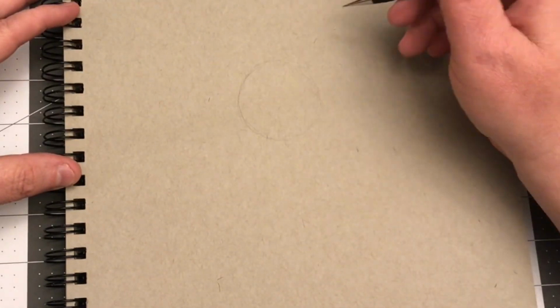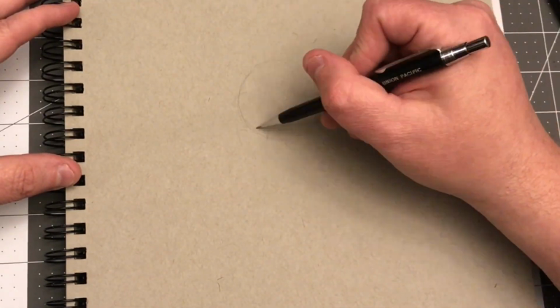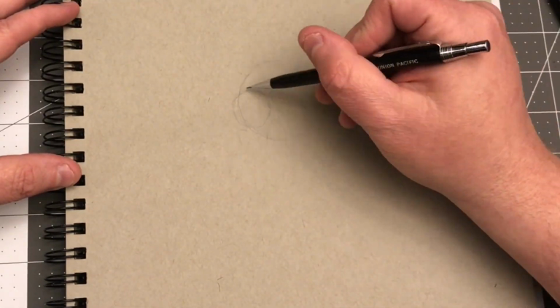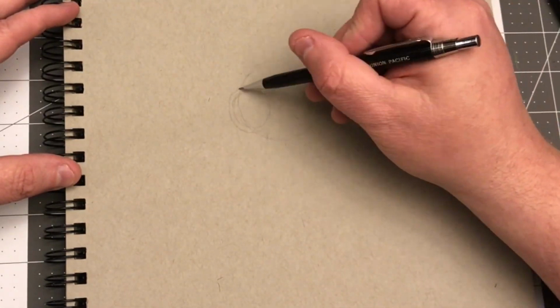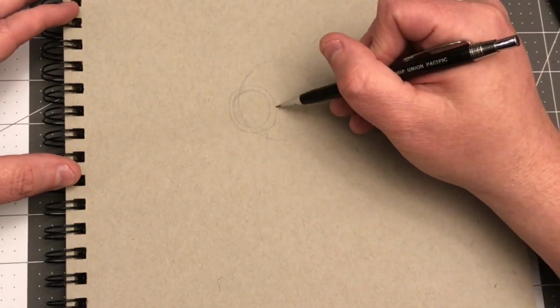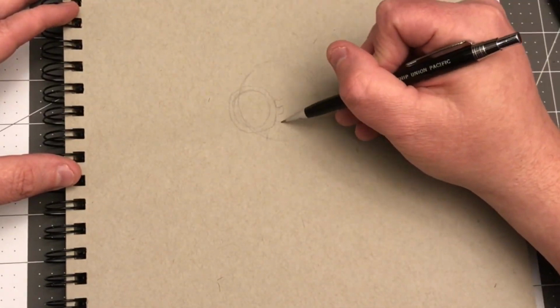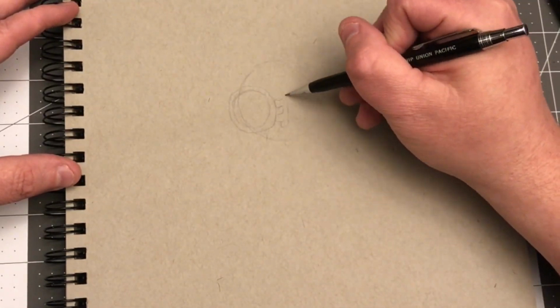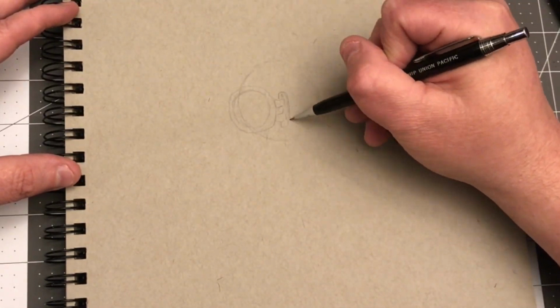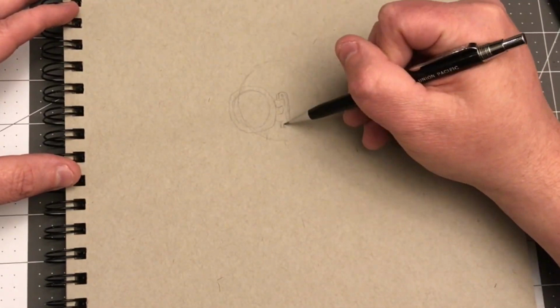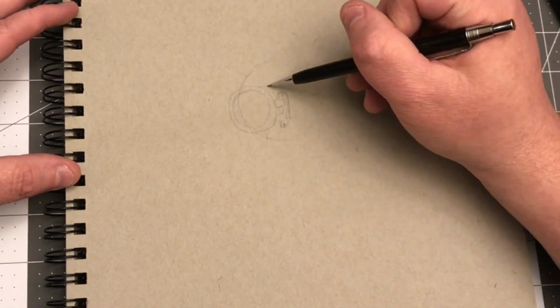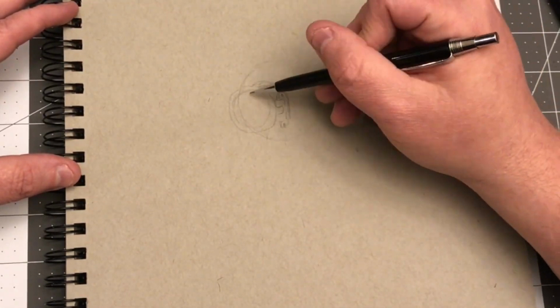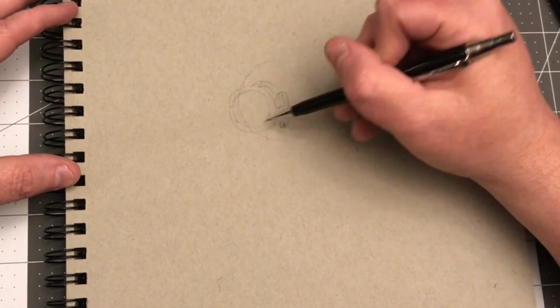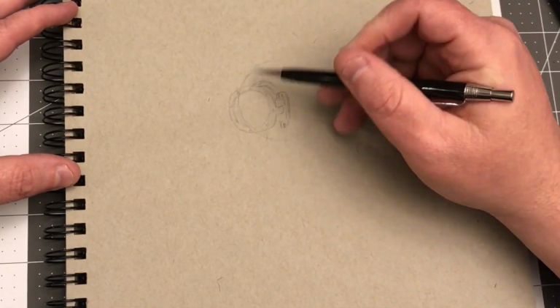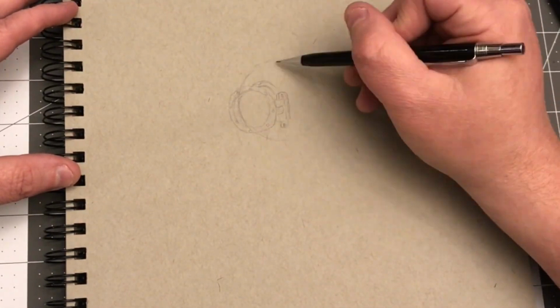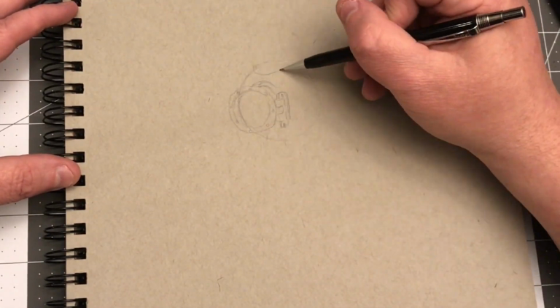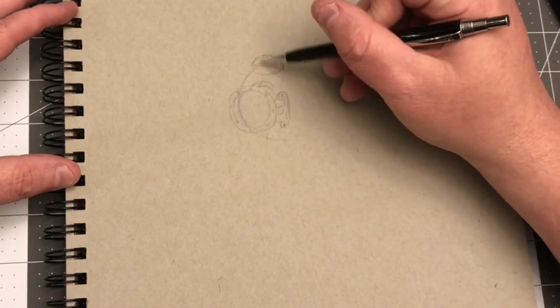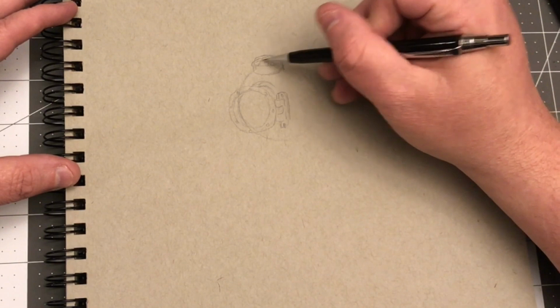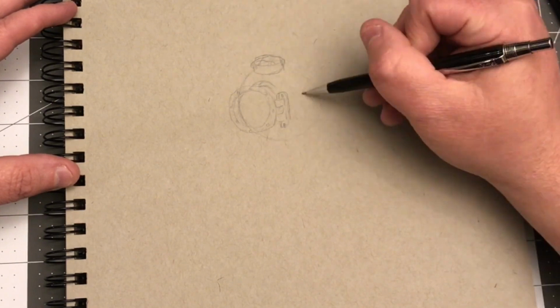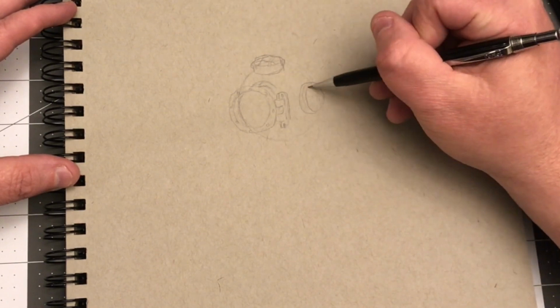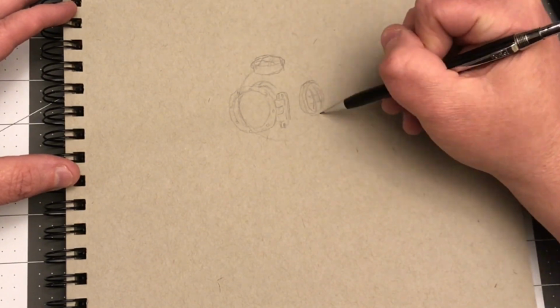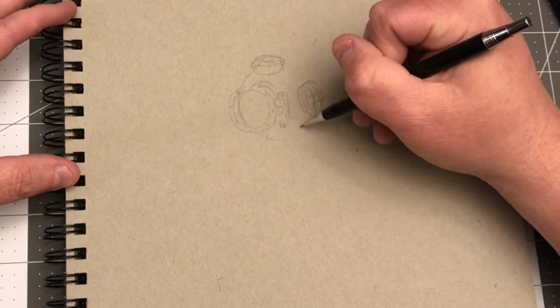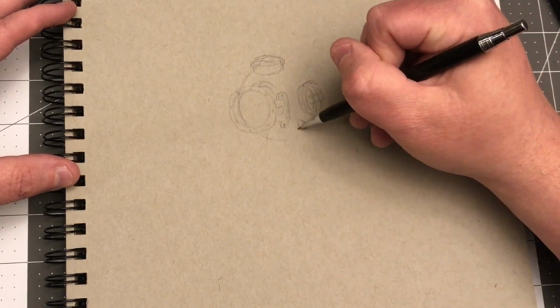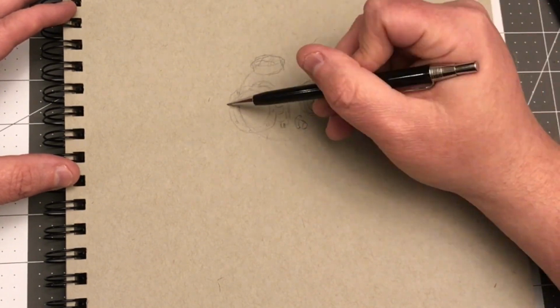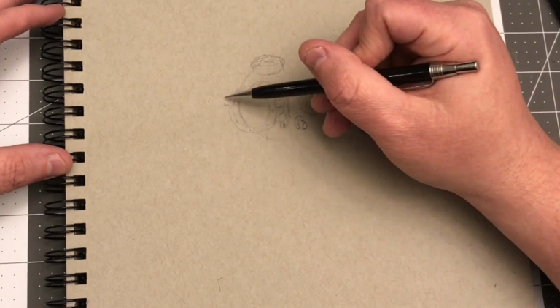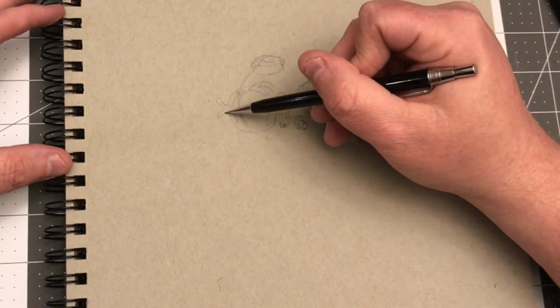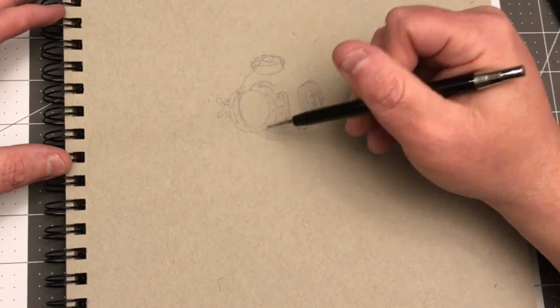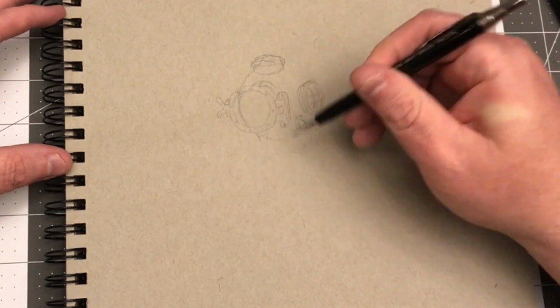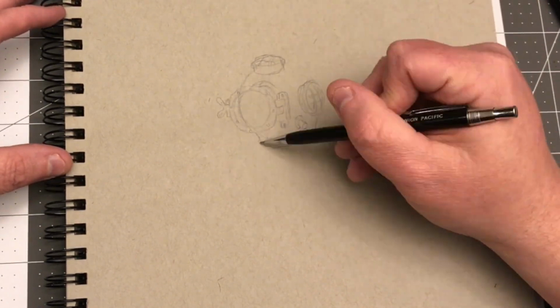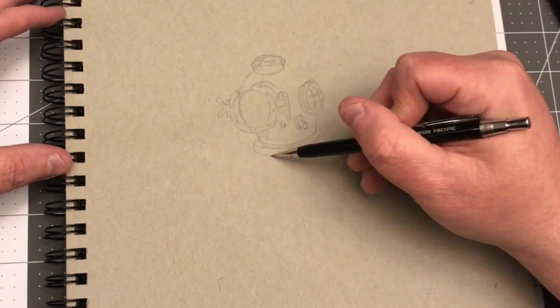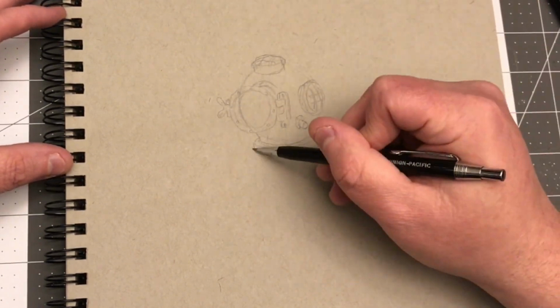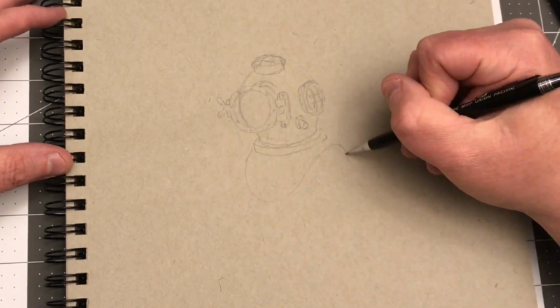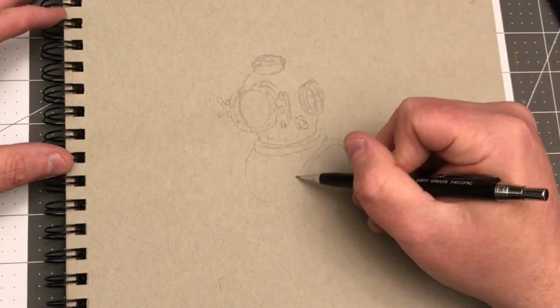Hey everybody, B.W. Cummins here with another drawing for you. I love the steampunk look. I'm not going to go out and dress that way per se, but I do like the look.